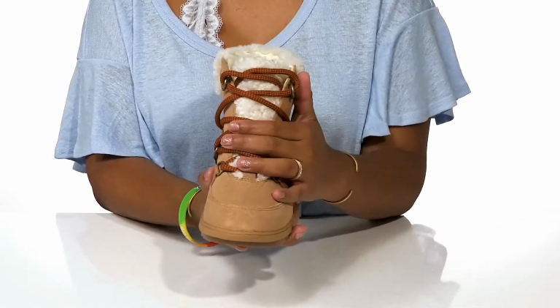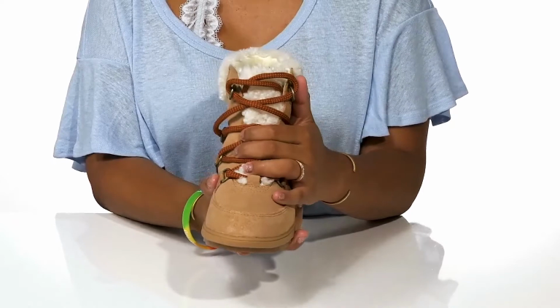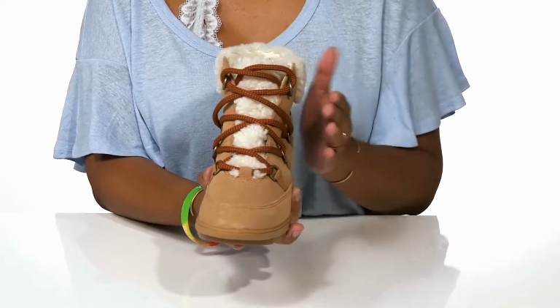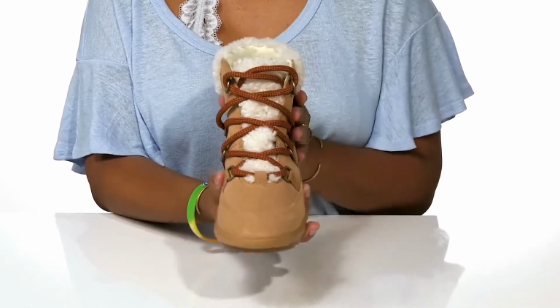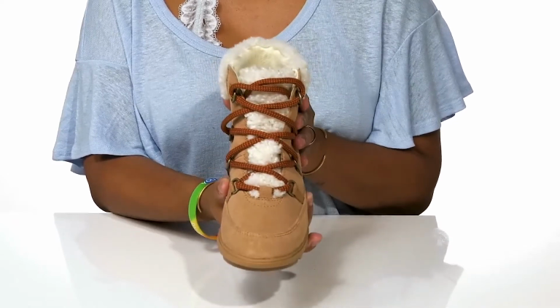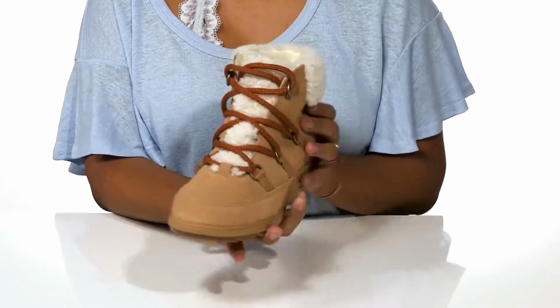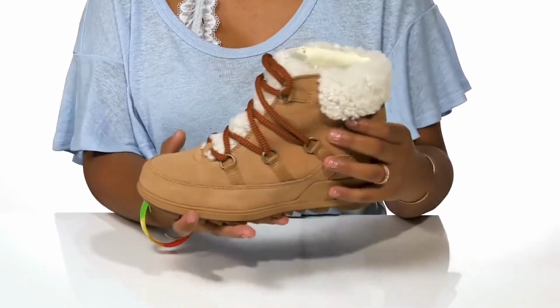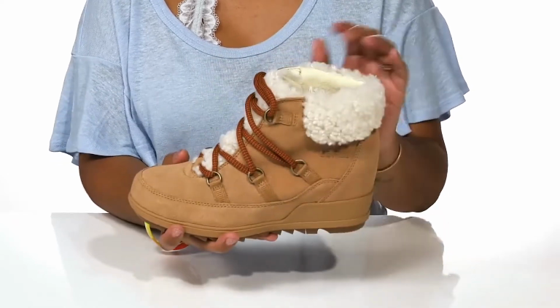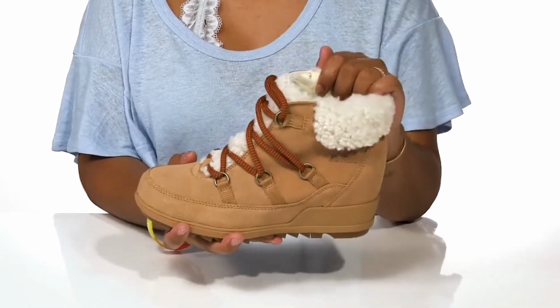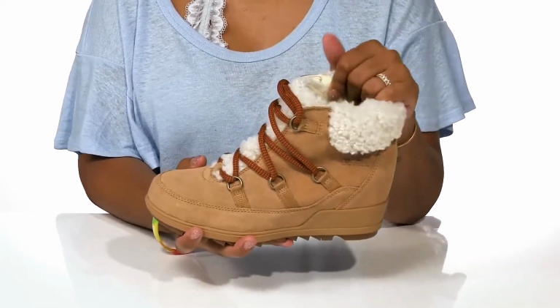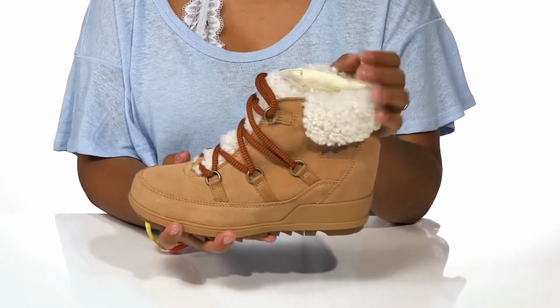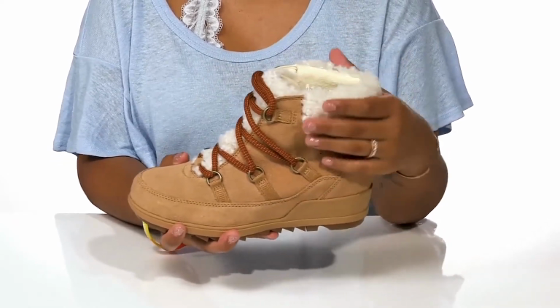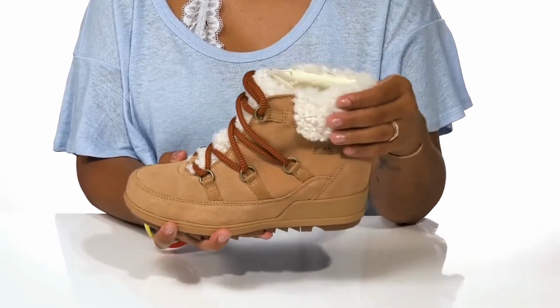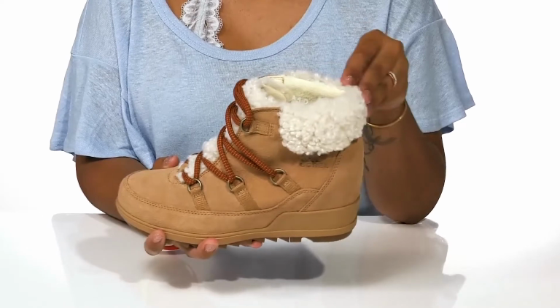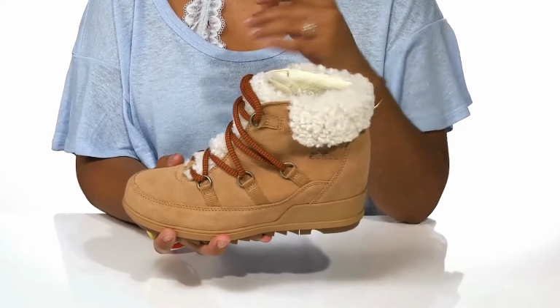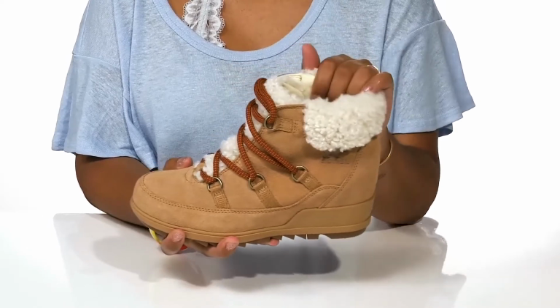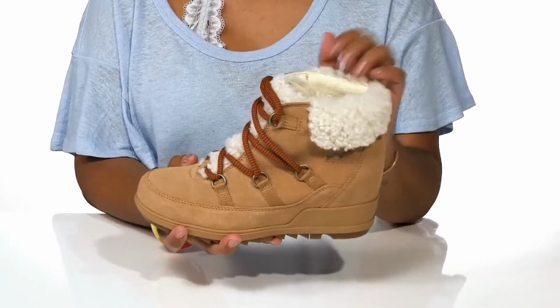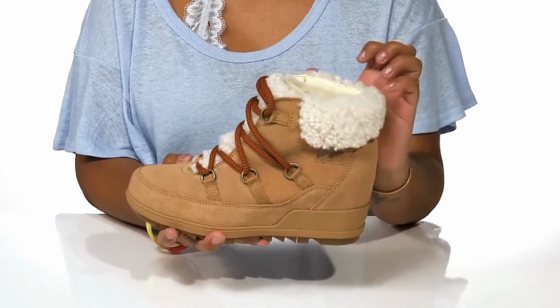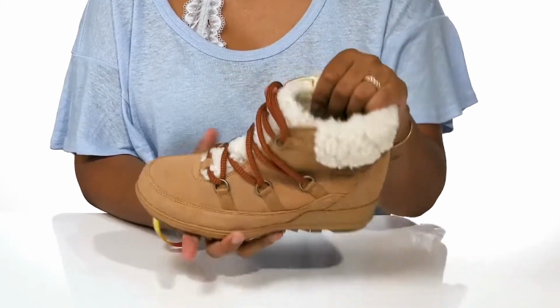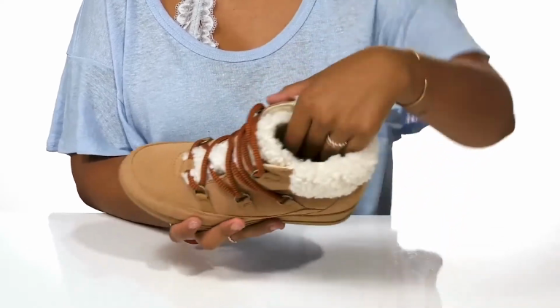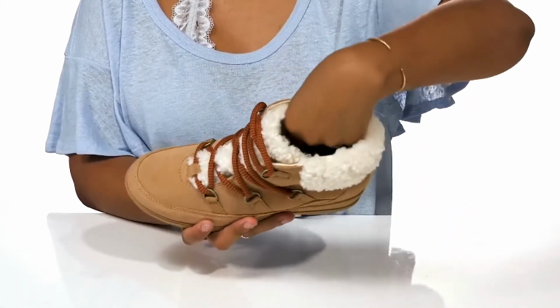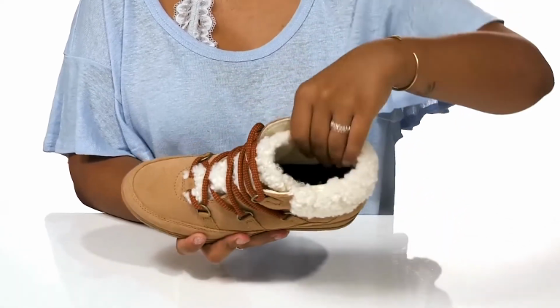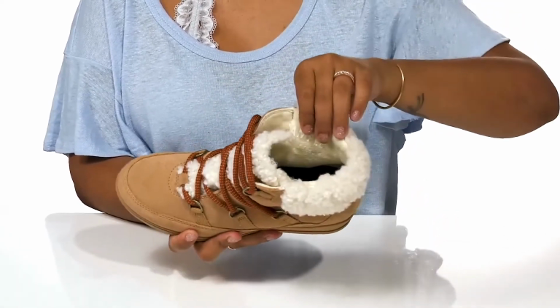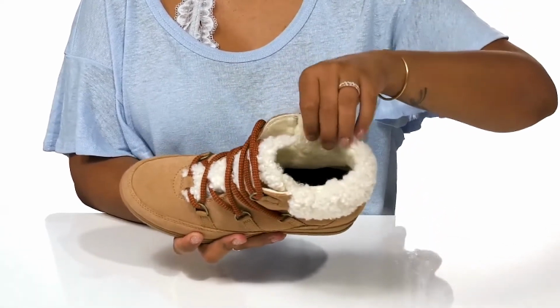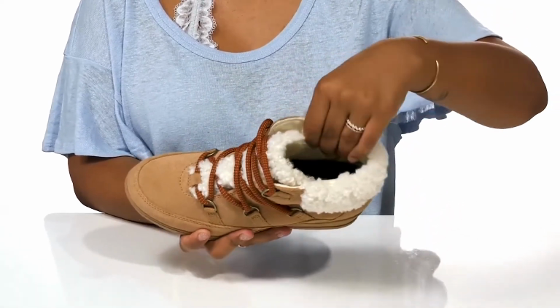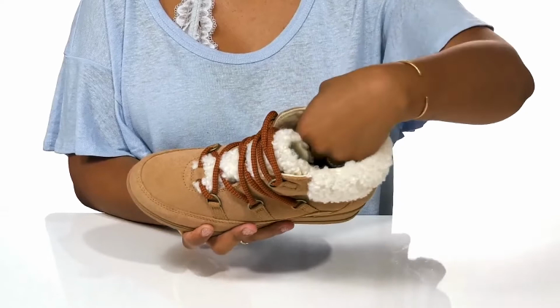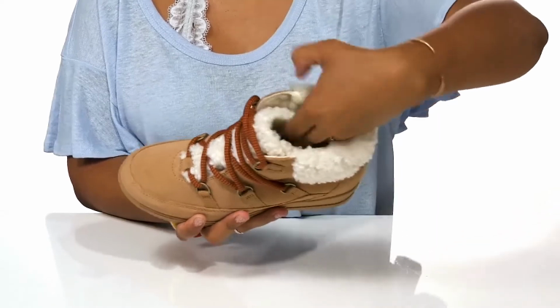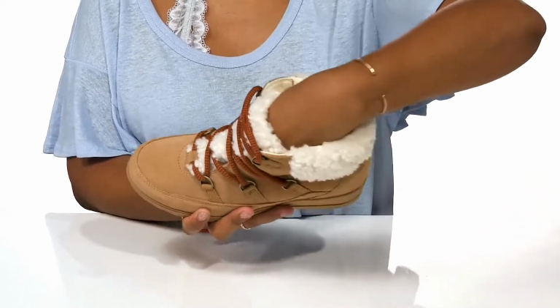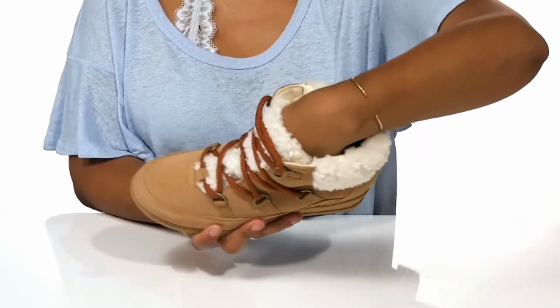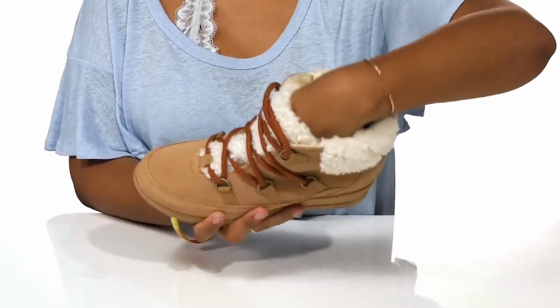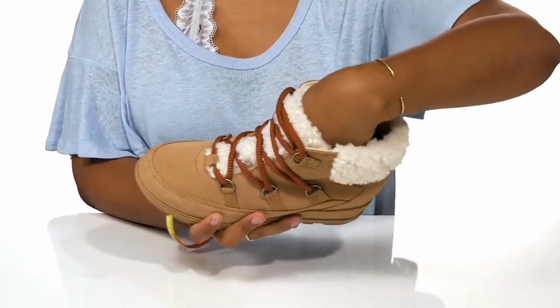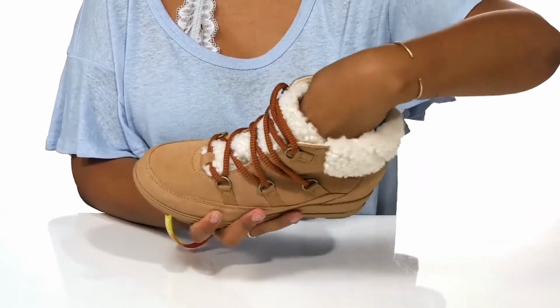To help secure you into place, you'll enjoy the sherling-like feel of this material that keeps you super warm and cozy. While inside, a soft lining keeps up that cozy feeling and the insole is very well padded to give you some extra cushioning.